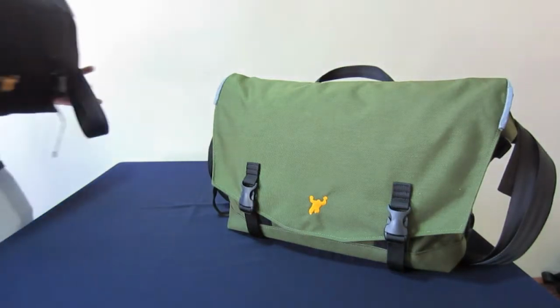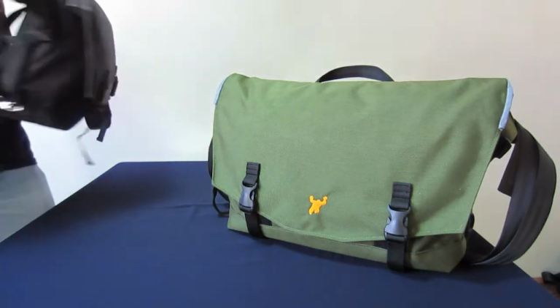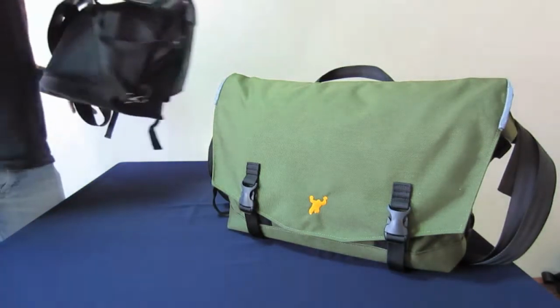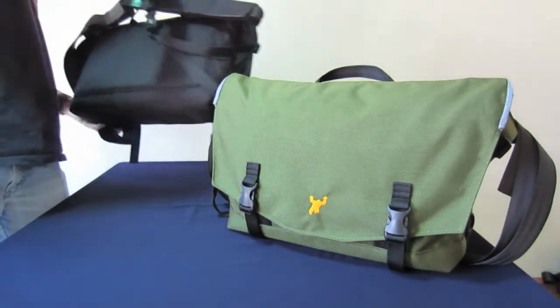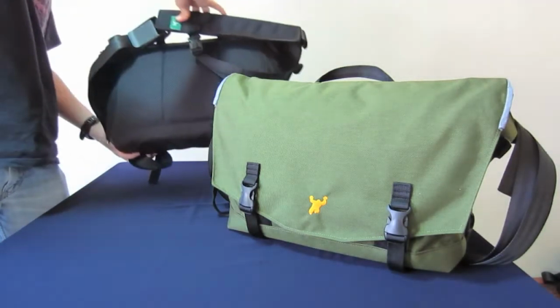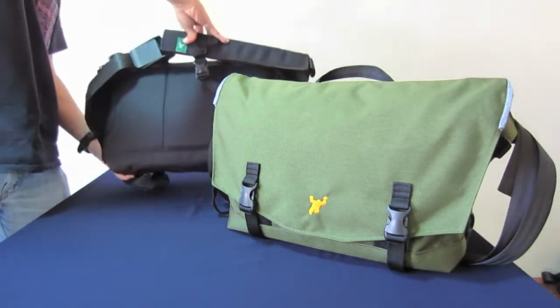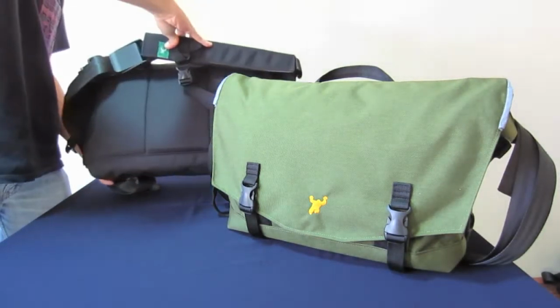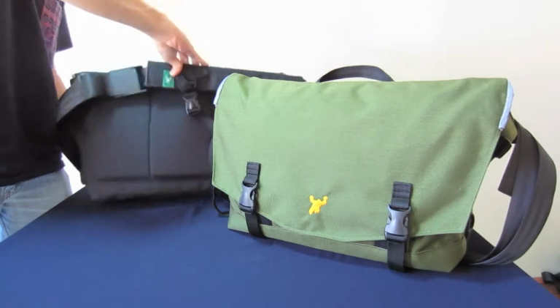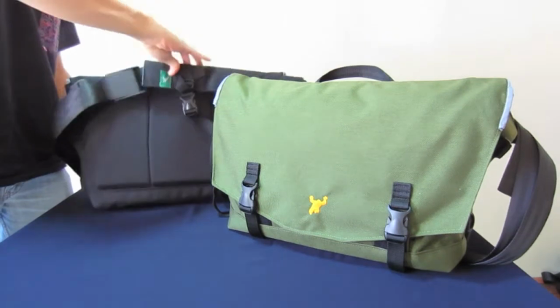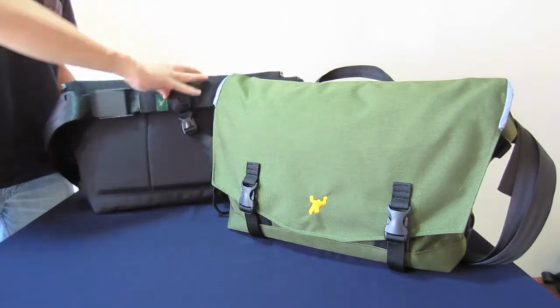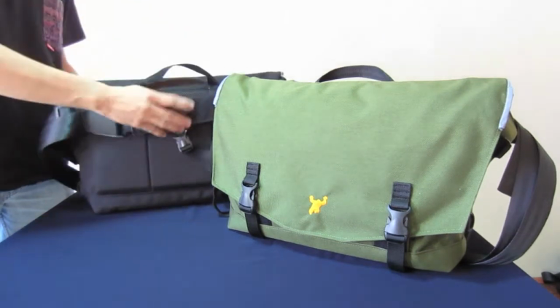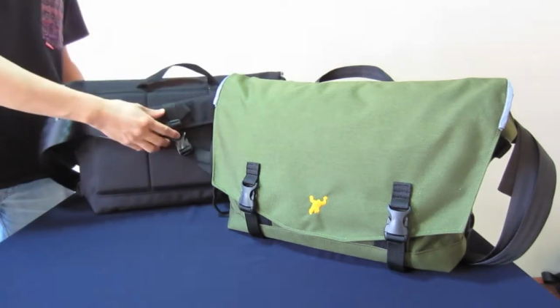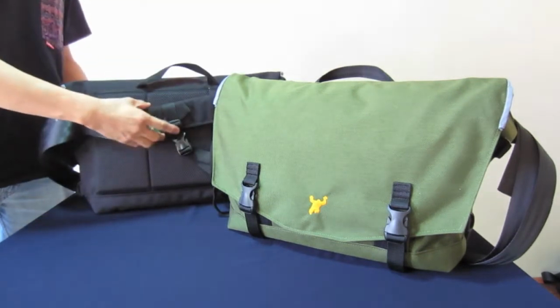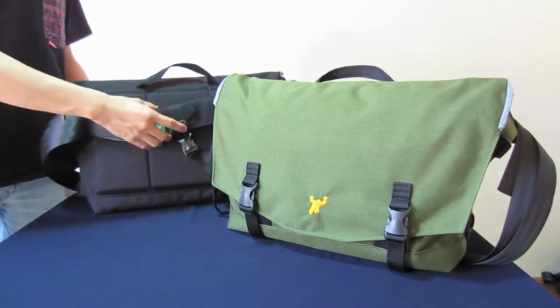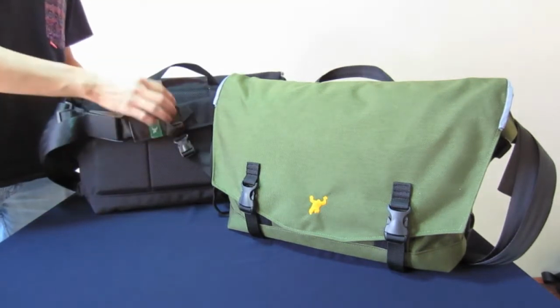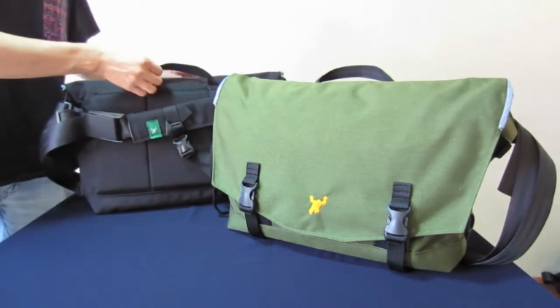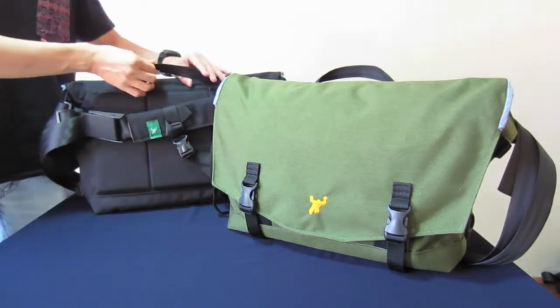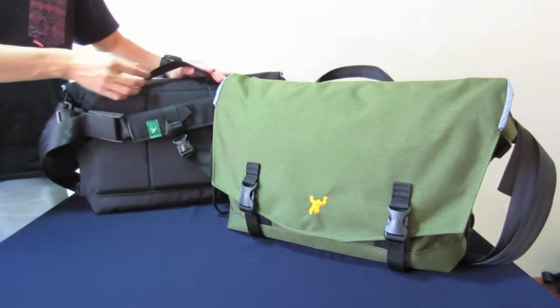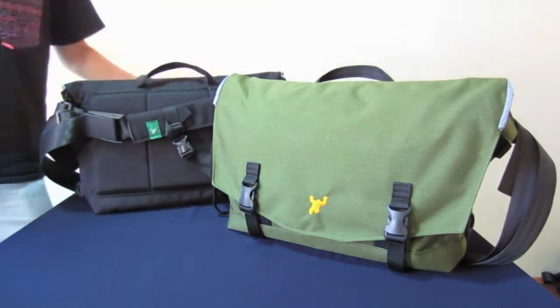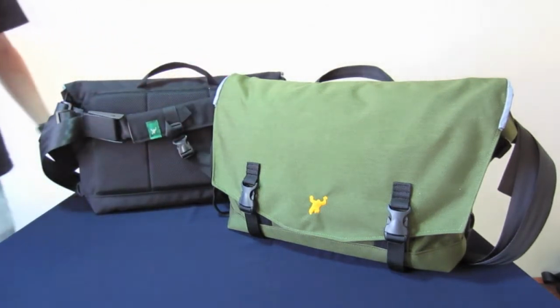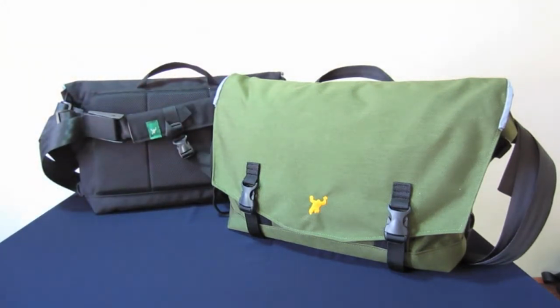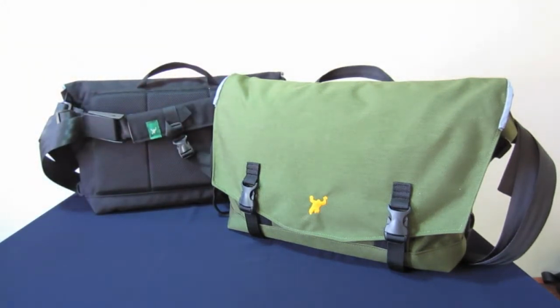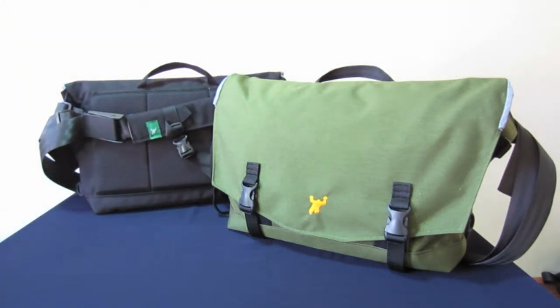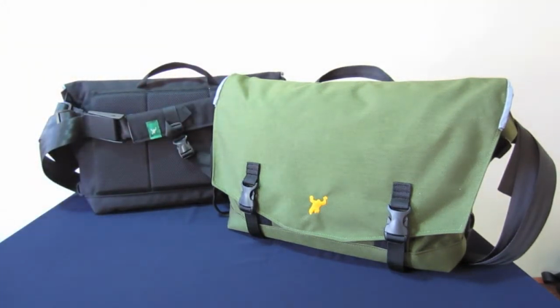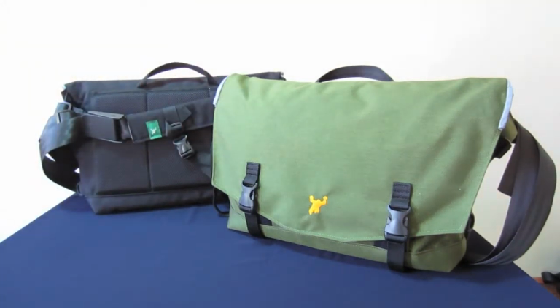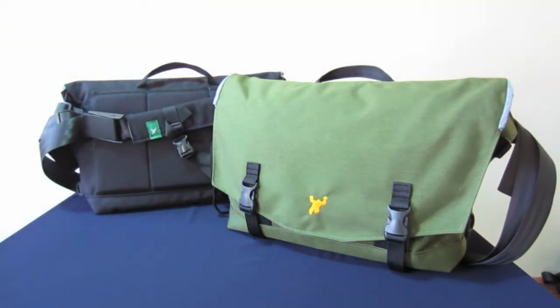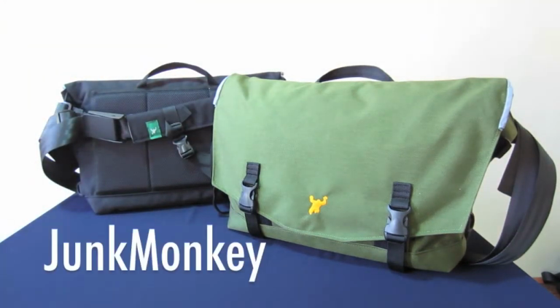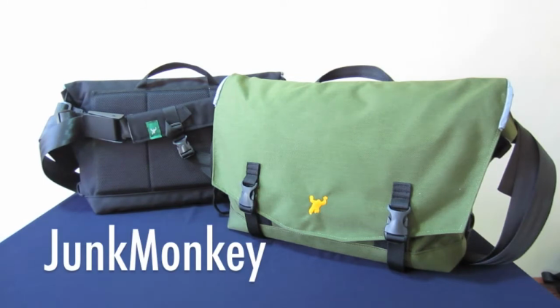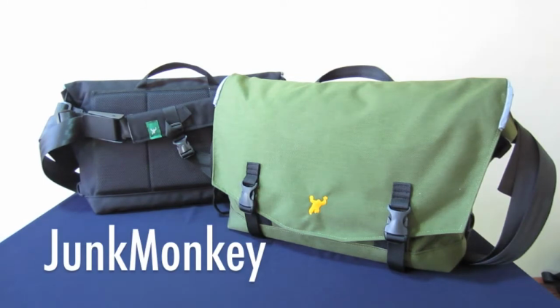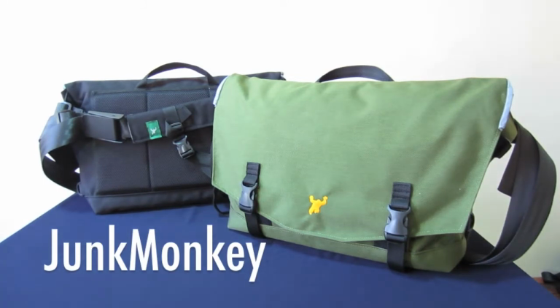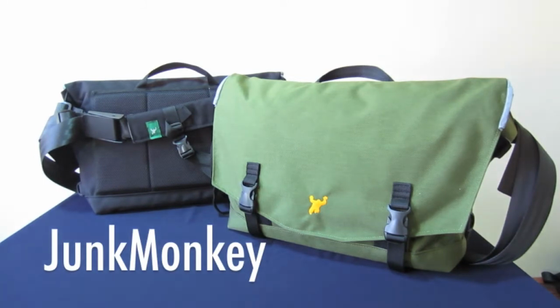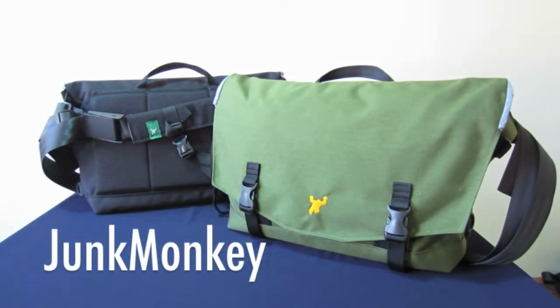Hello, my name is Patrick Lim and welcome to Green Room 136. Let's talk about the features of our brand new Junk Monkey Urban Bag.